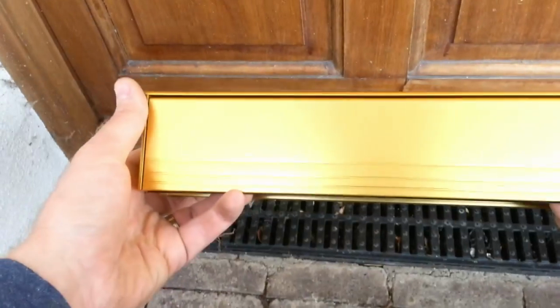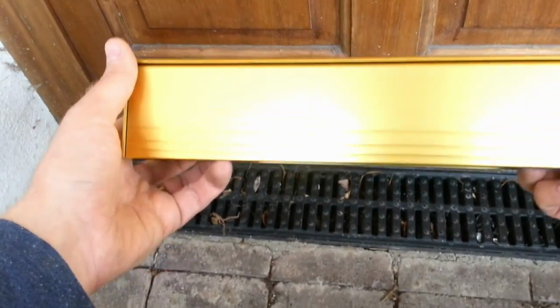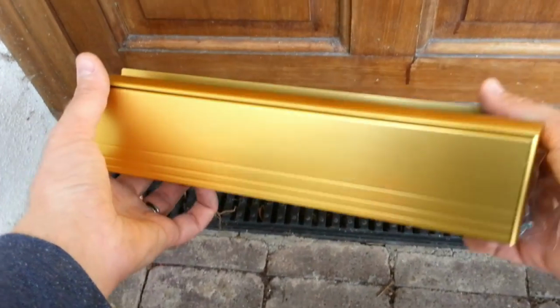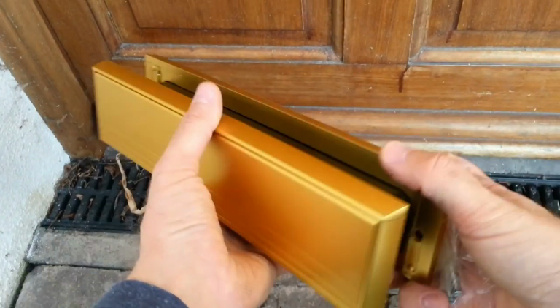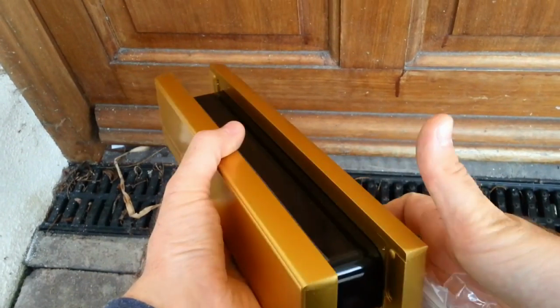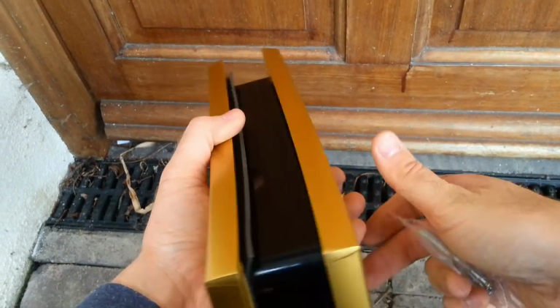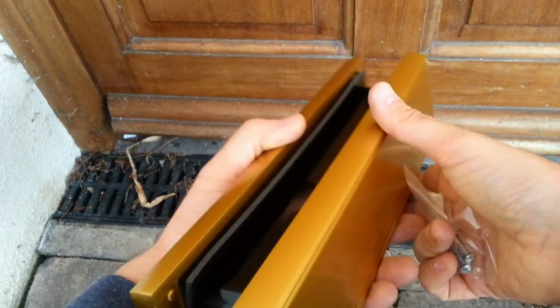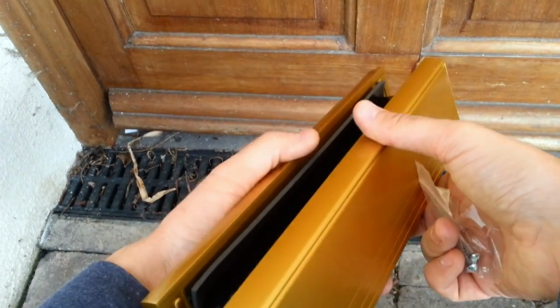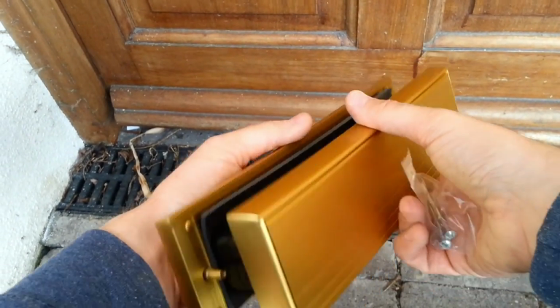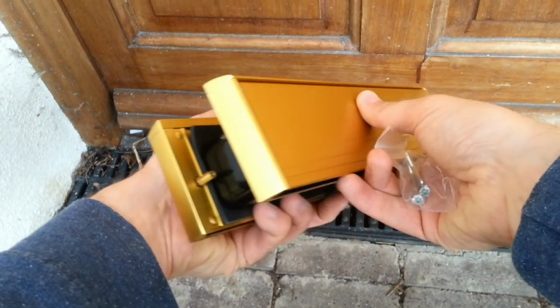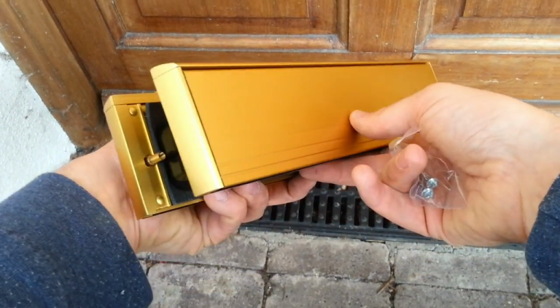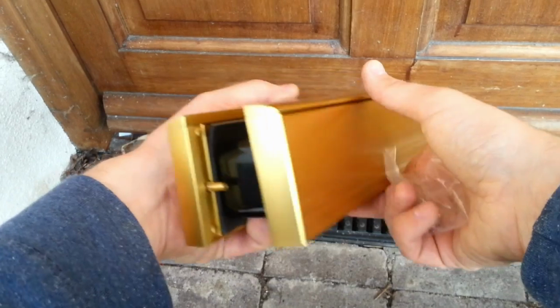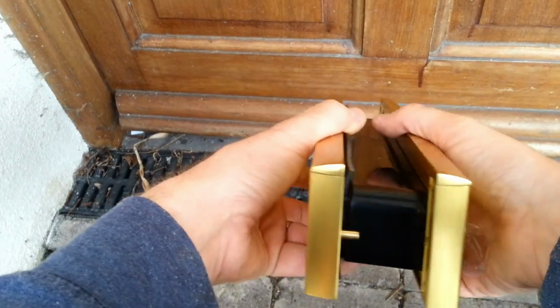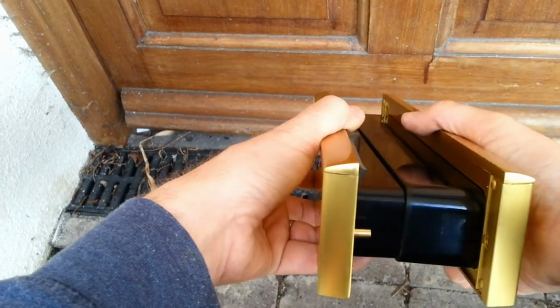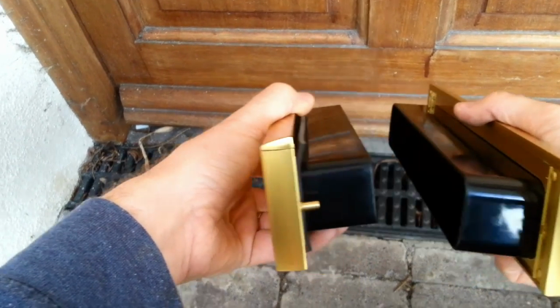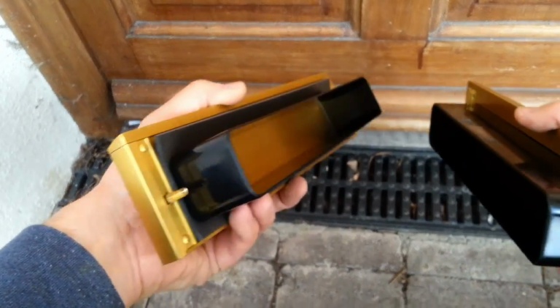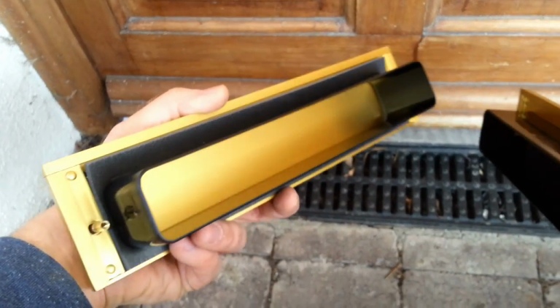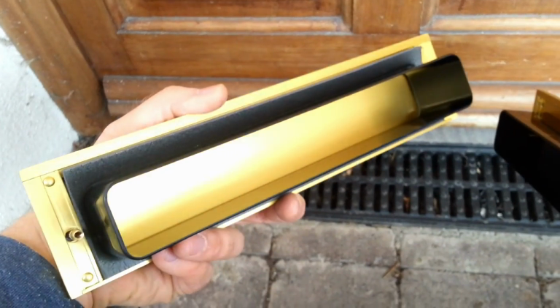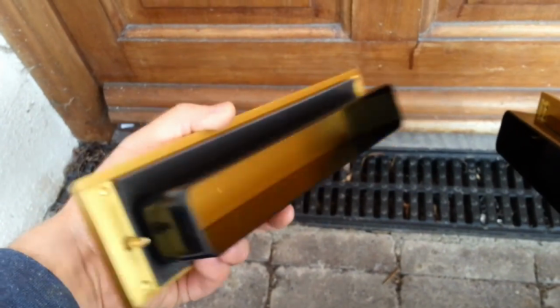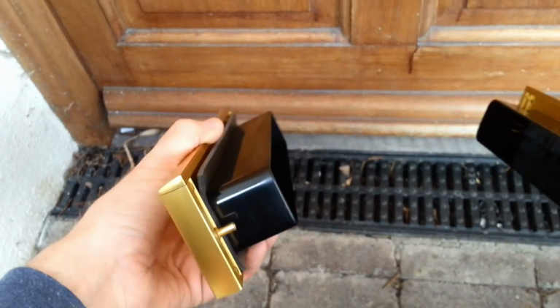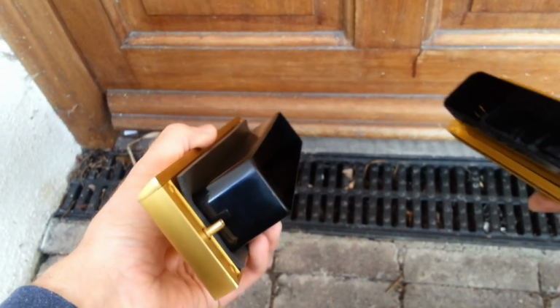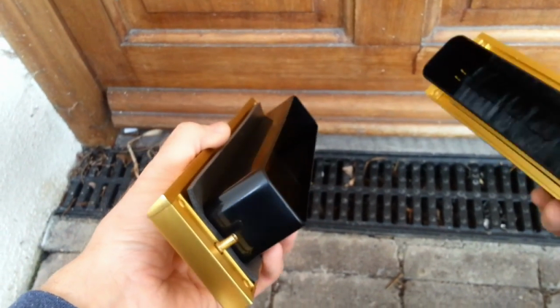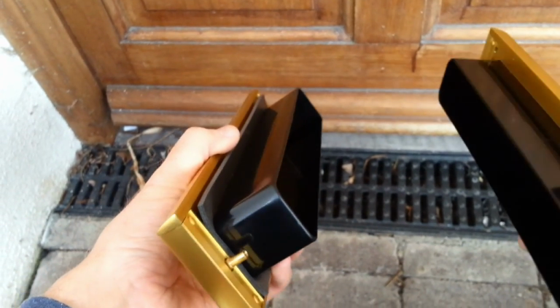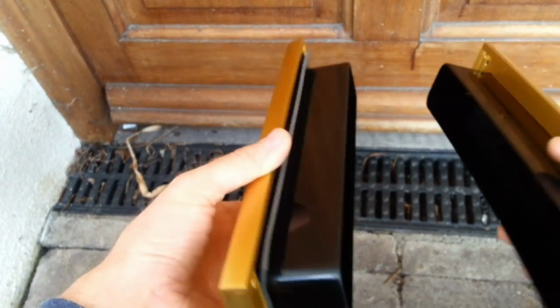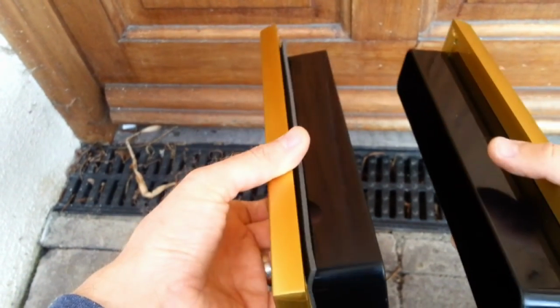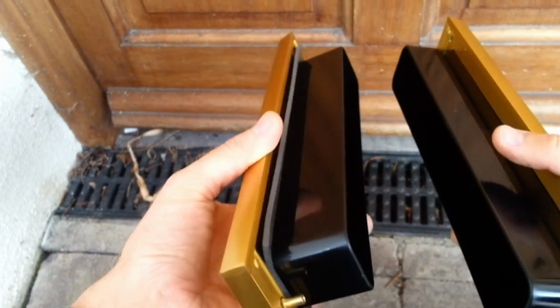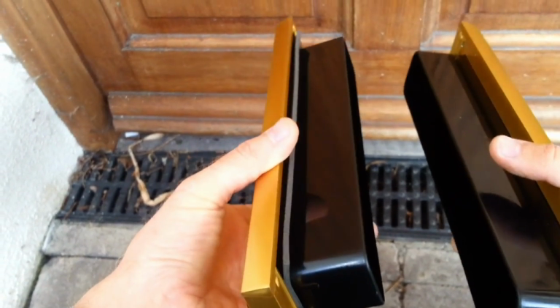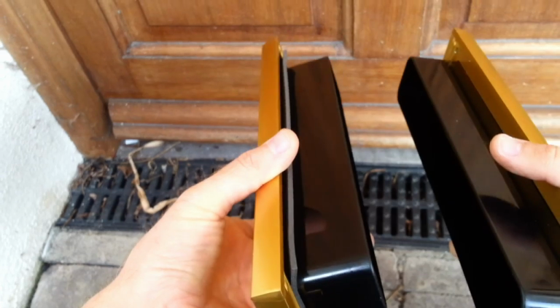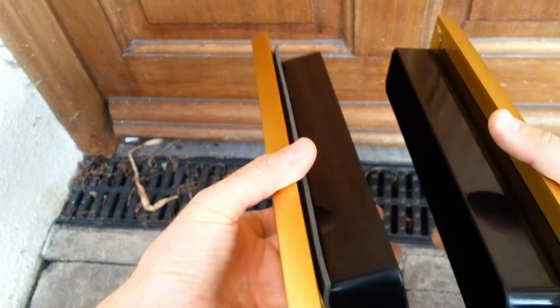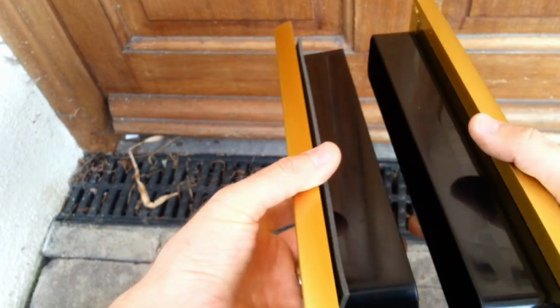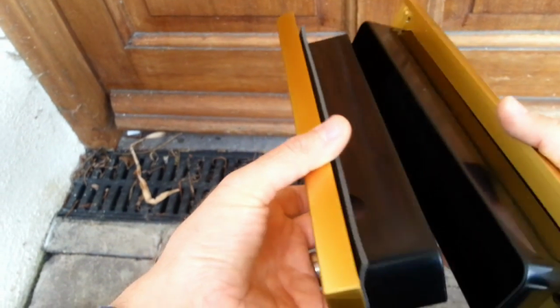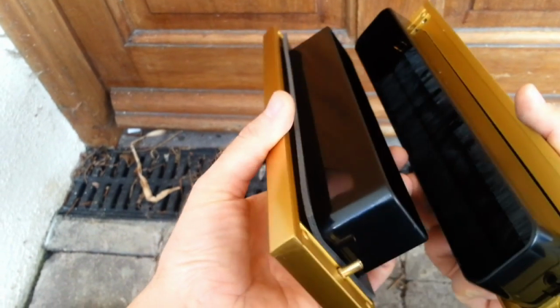Now as you can see in the new letterbox, the sleeve is telescopic to suit different thicknesses of doors. This sleeve can be cut to a smaller size with a hacksaw if required.